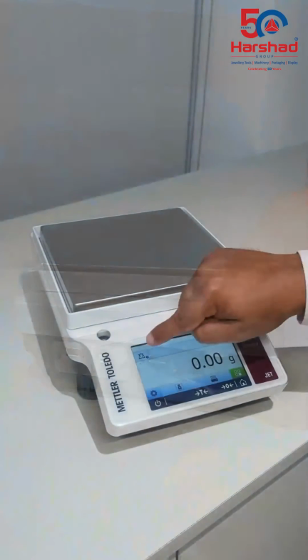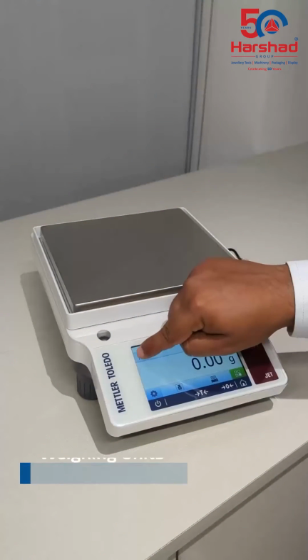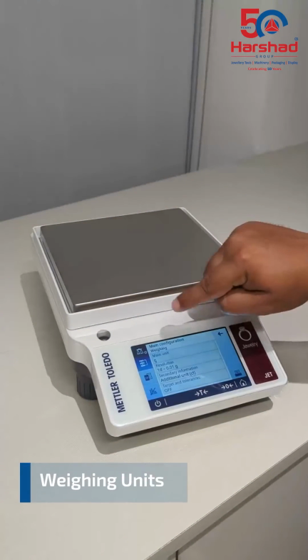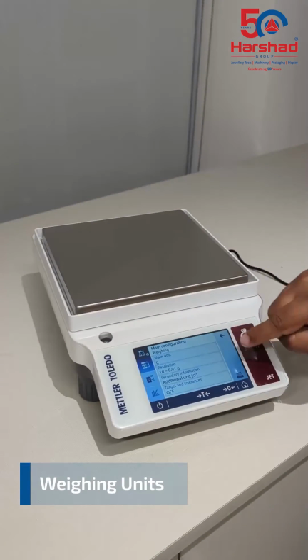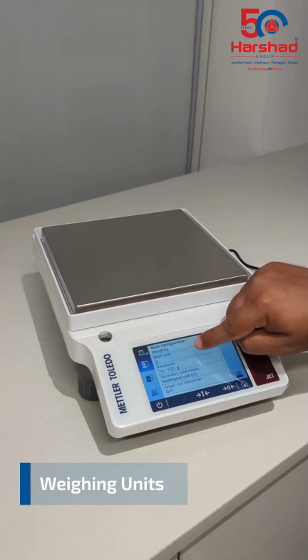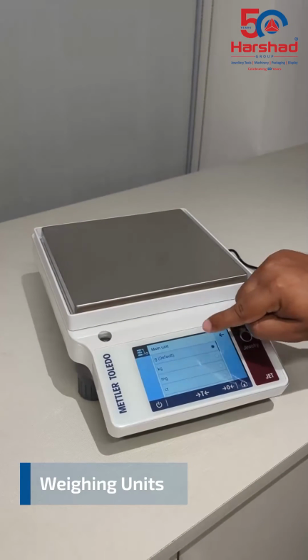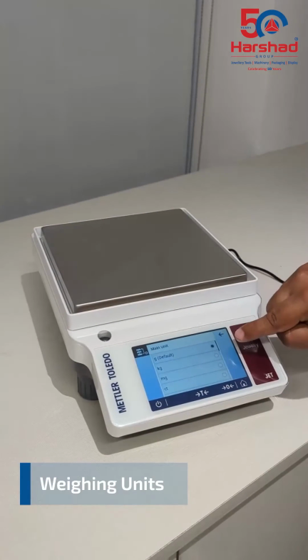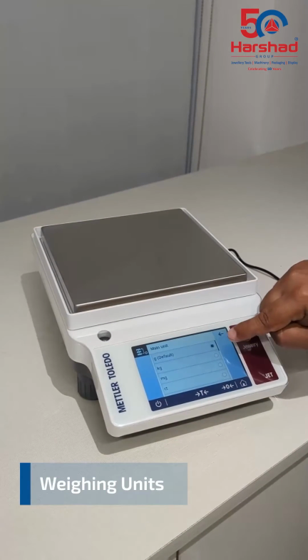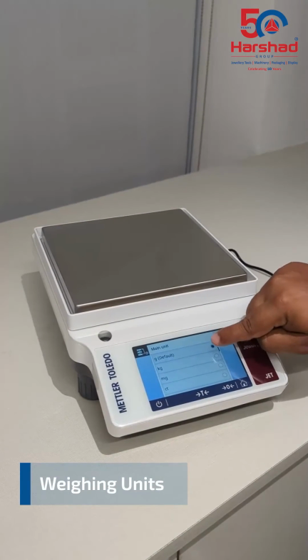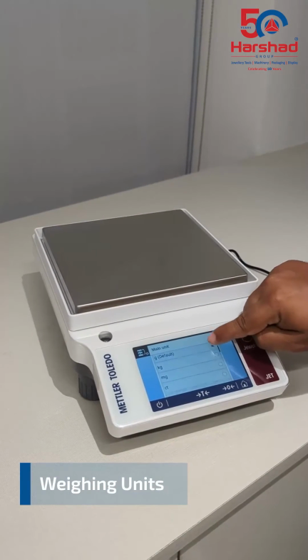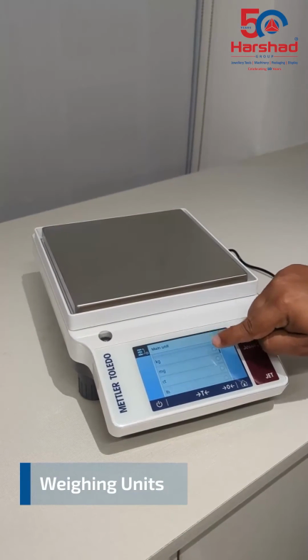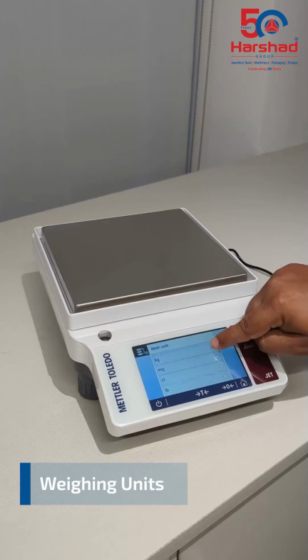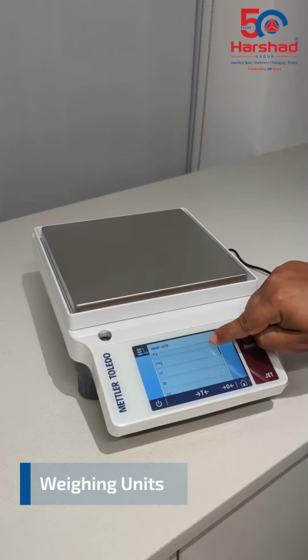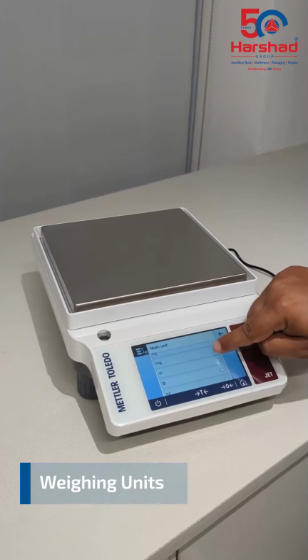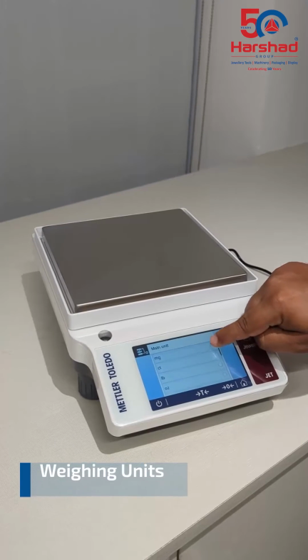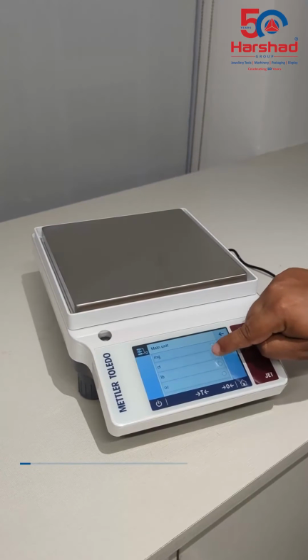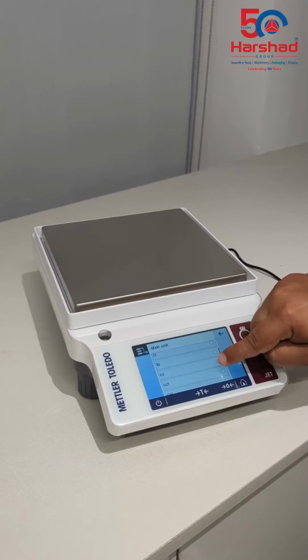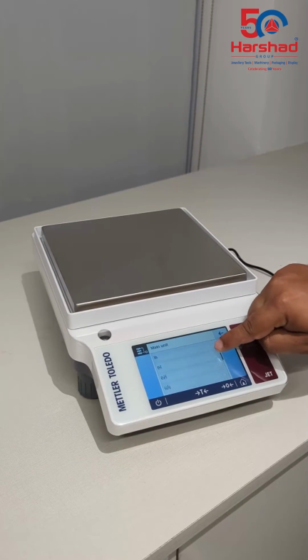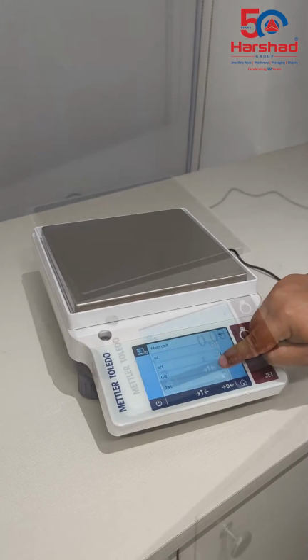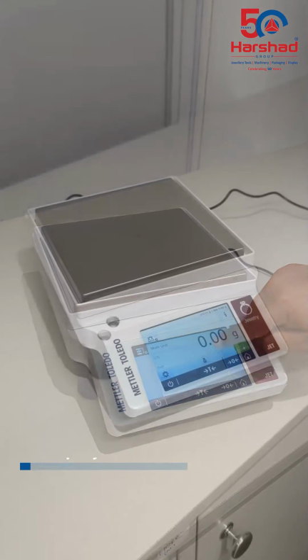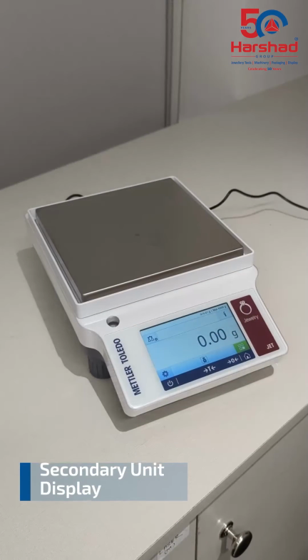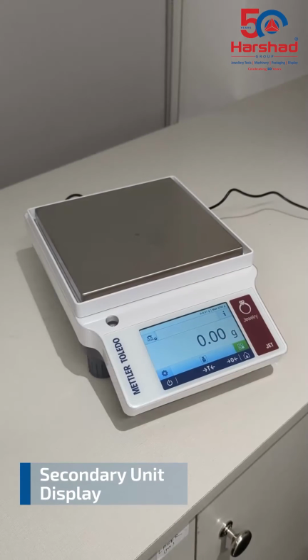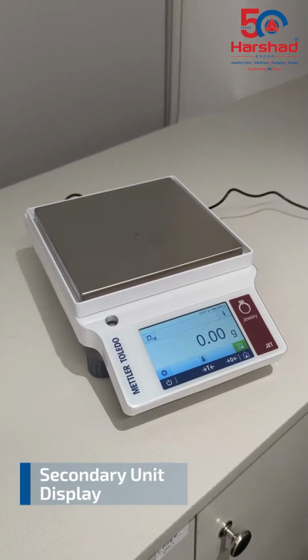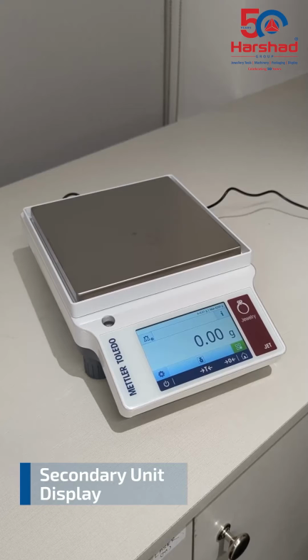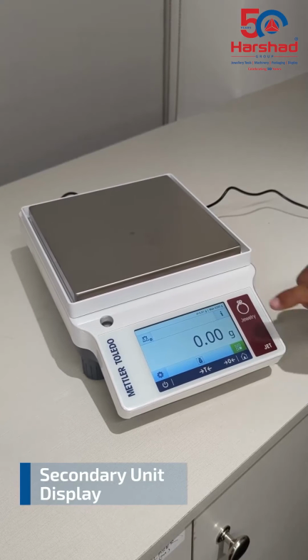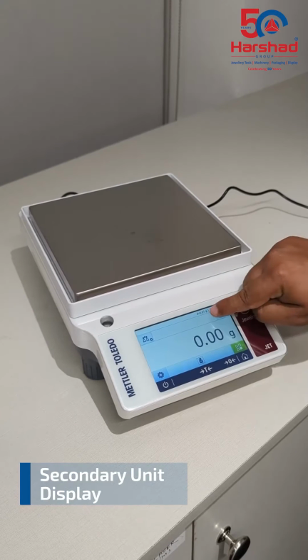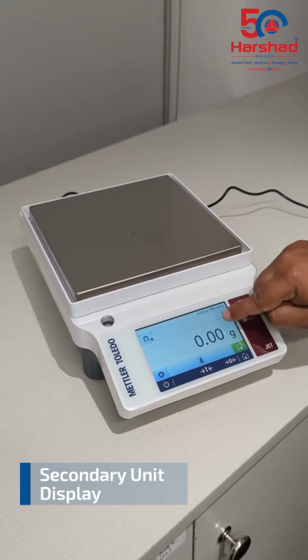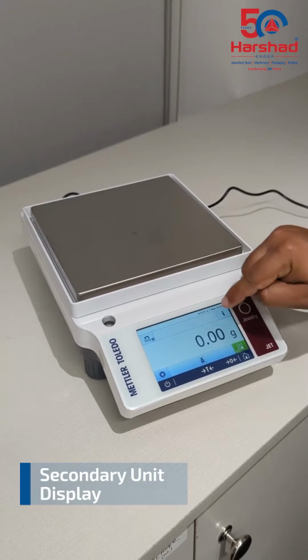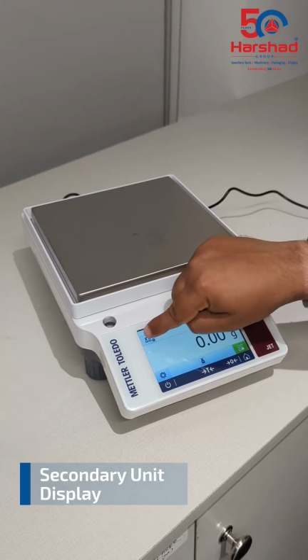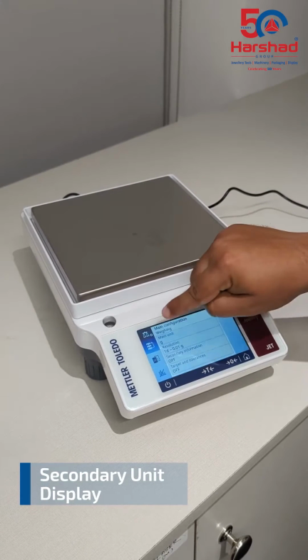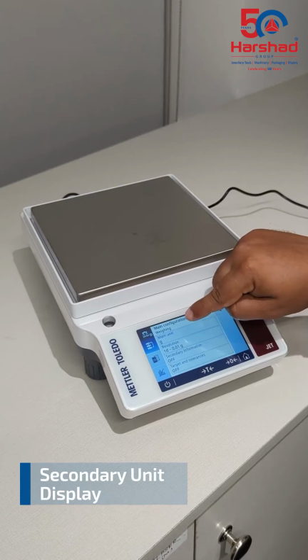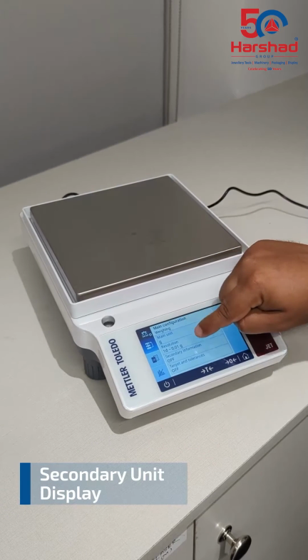Mettler Toledo JET balances are capable of measuring in 16 different weighing units, to ensure you get precise measurements every time. JET balances also have a unique feature that enables you to show two weight units simultaneously.